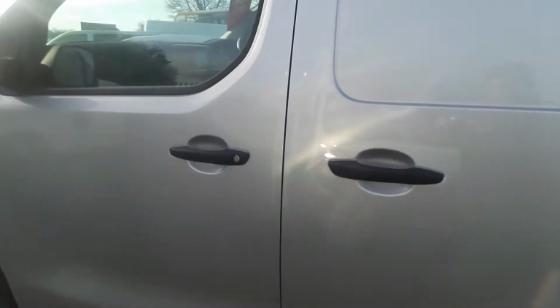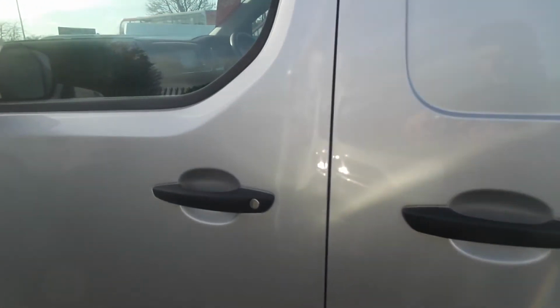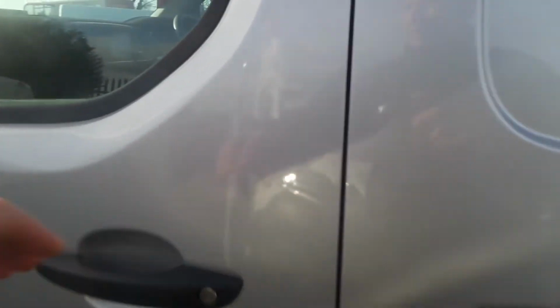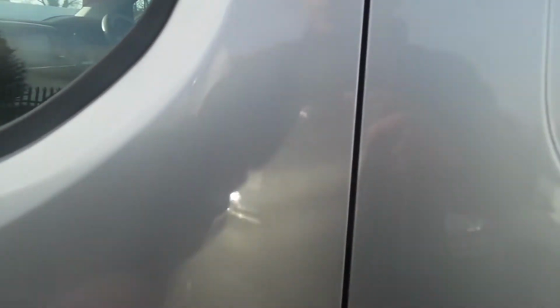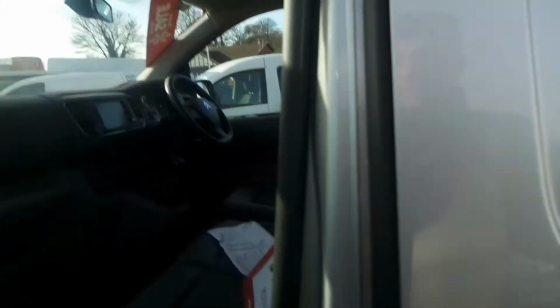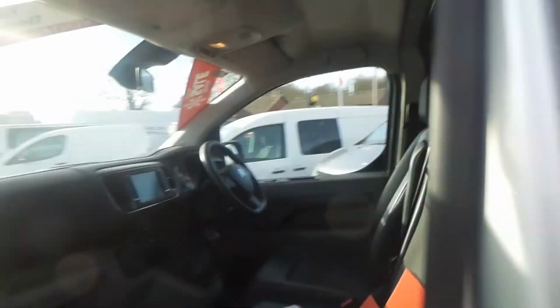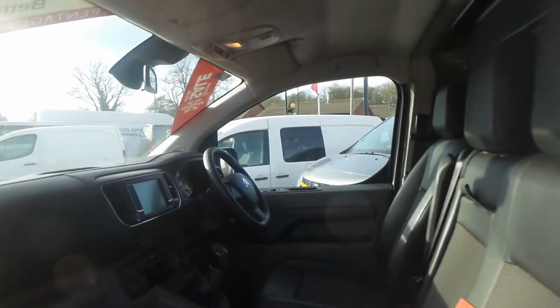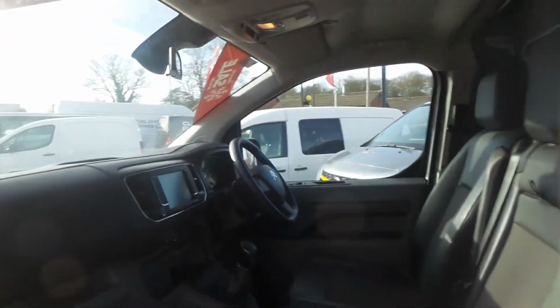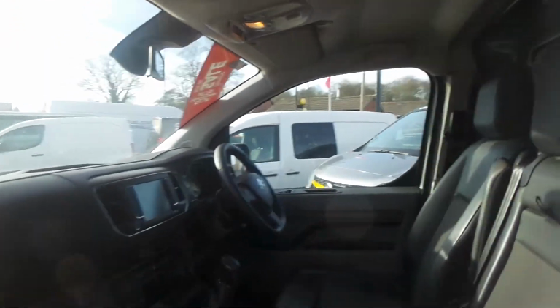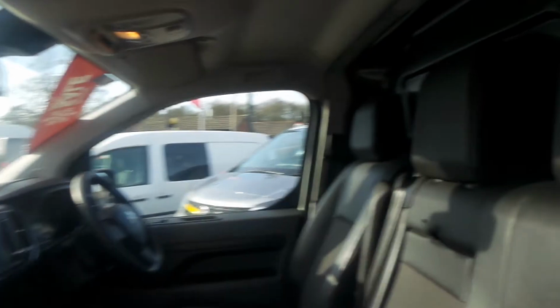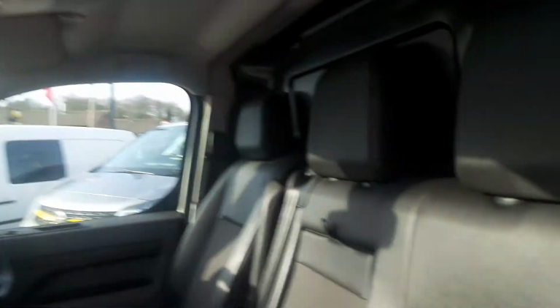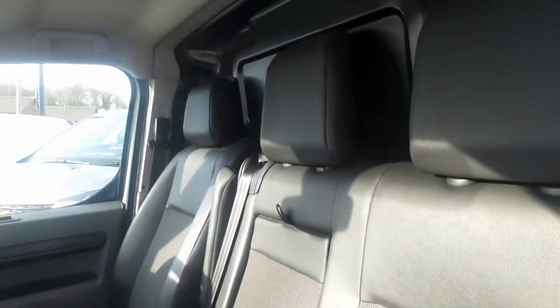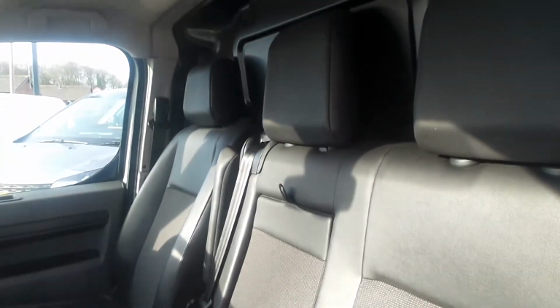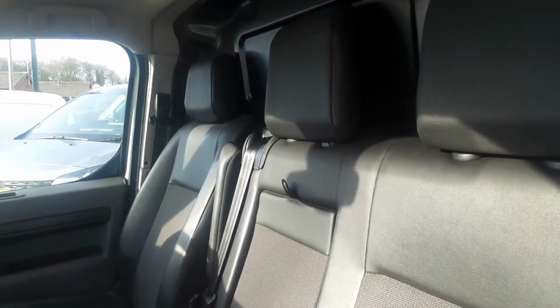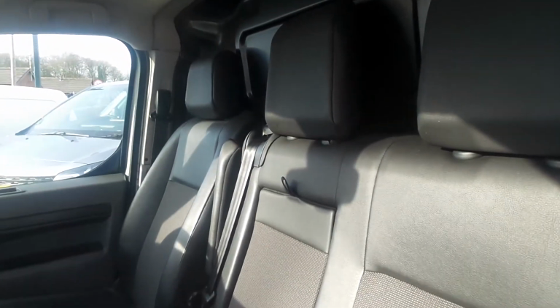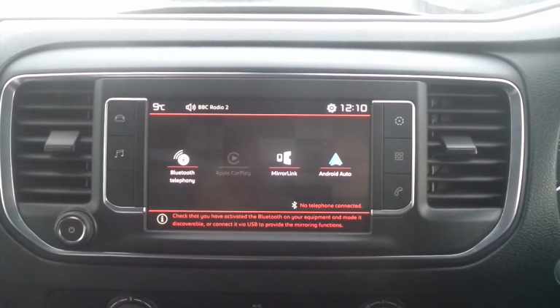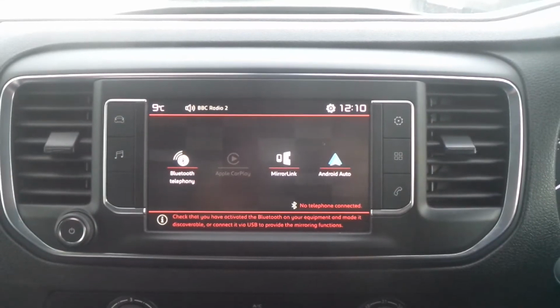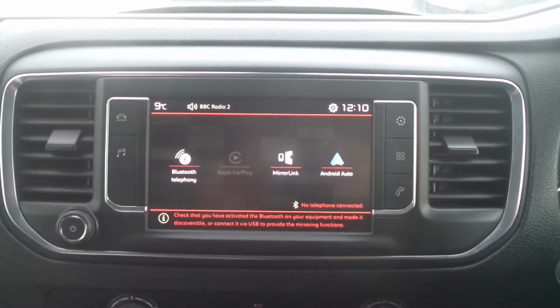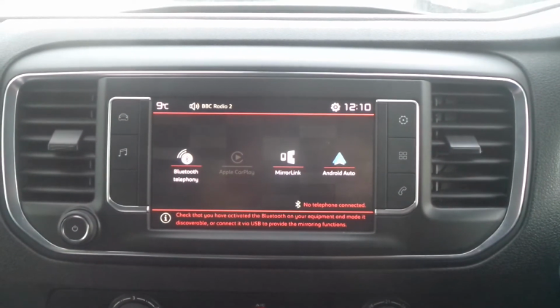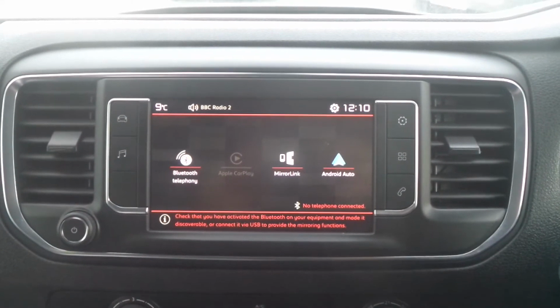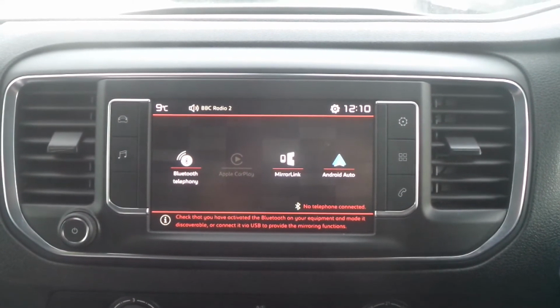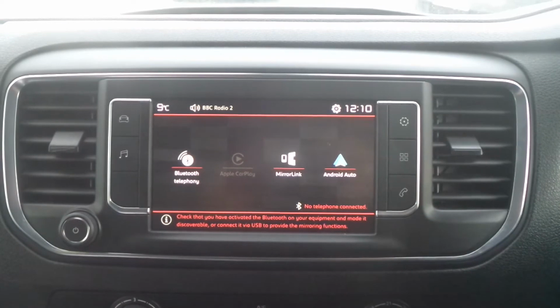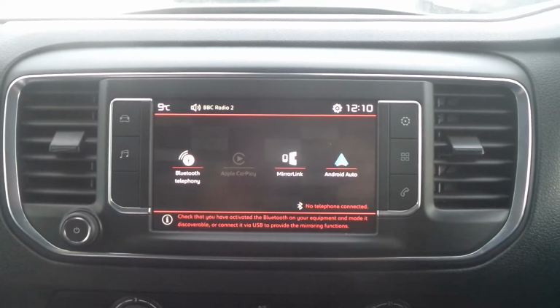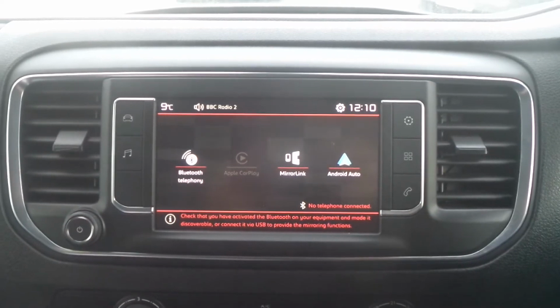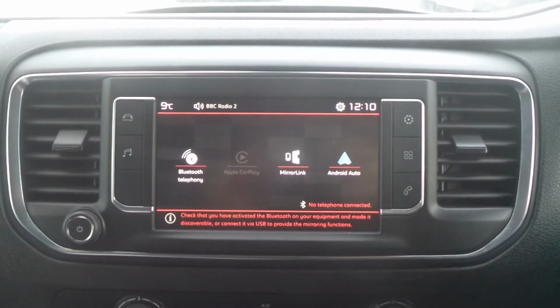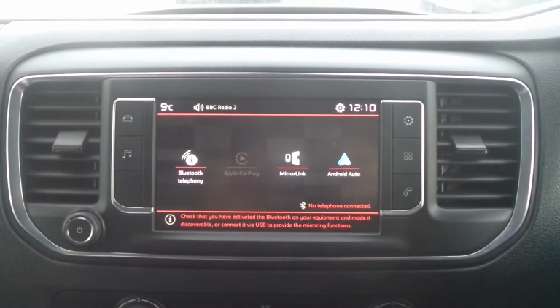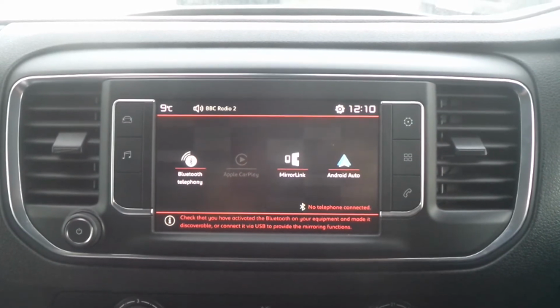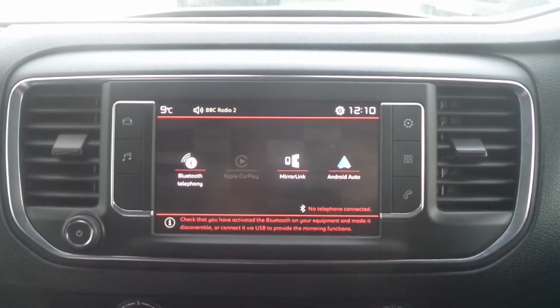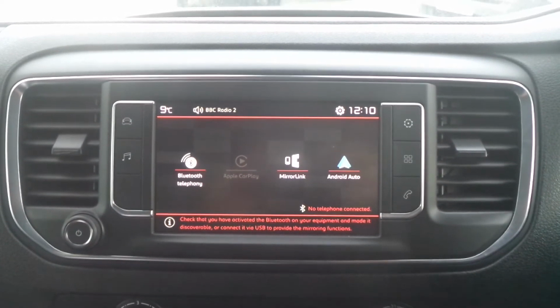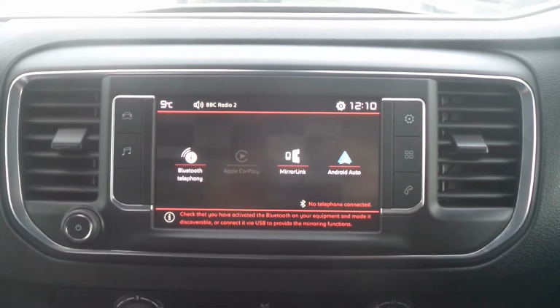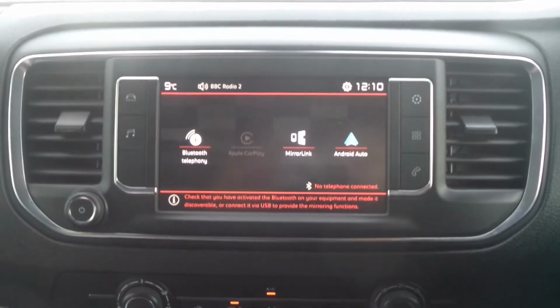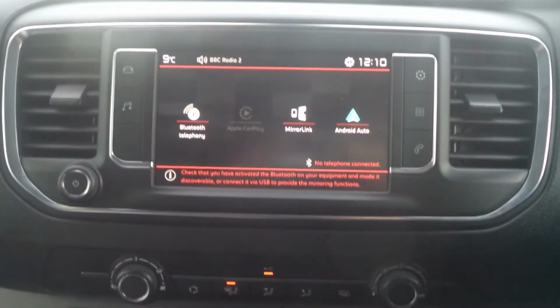In the cabin it has half leather seats. There's also a touch screen entertainment system with Bluetooth connectivity, a DAB radio, and it supports Apple CarPlay and Android Auto.